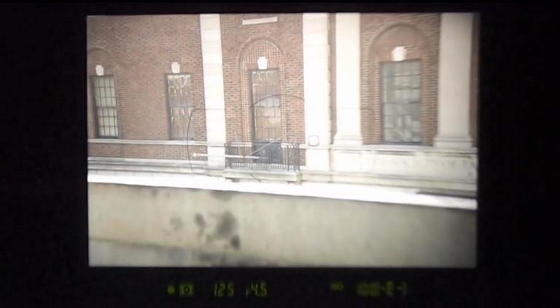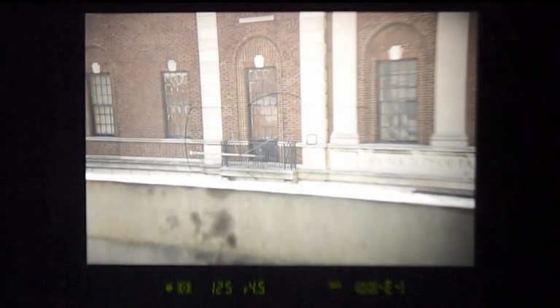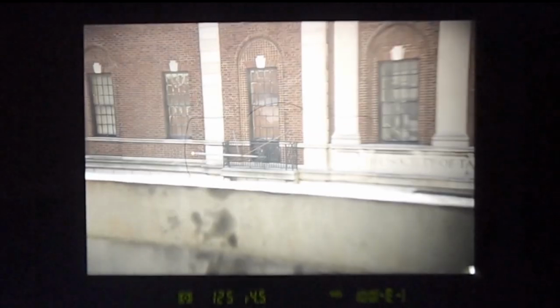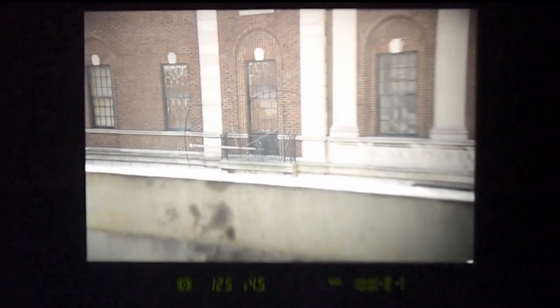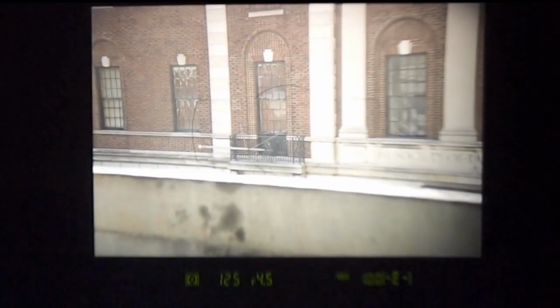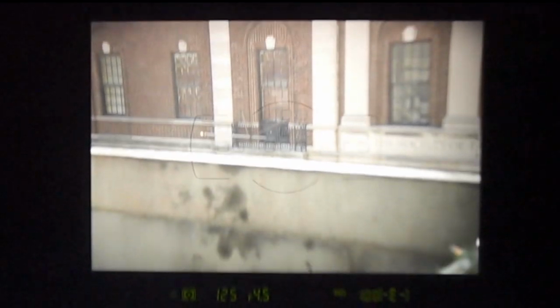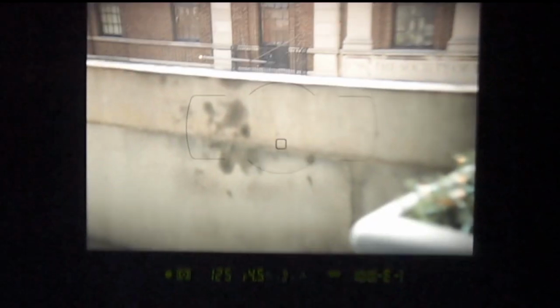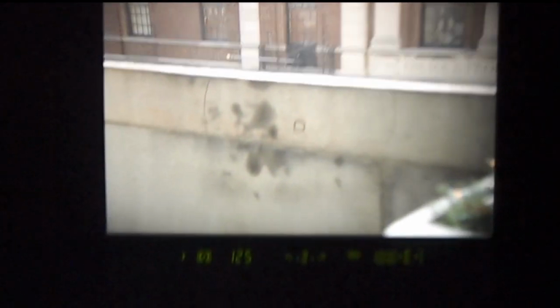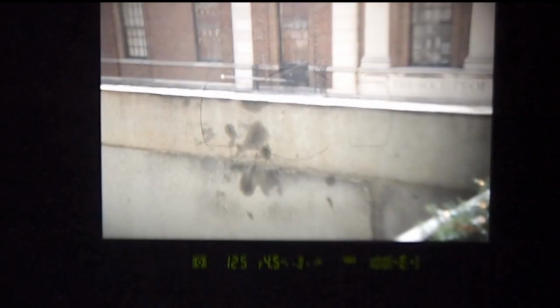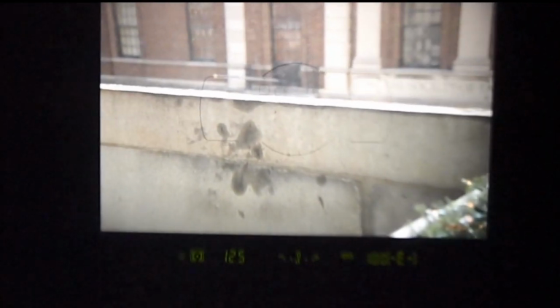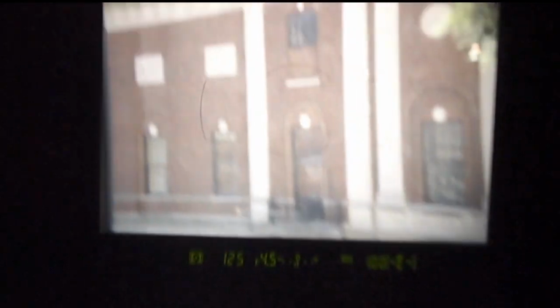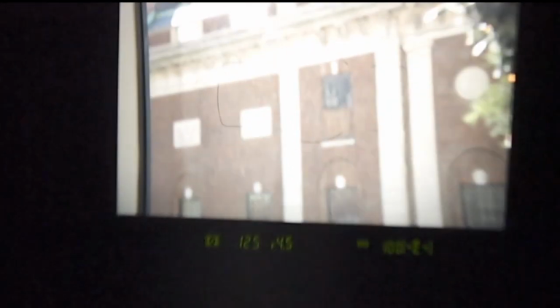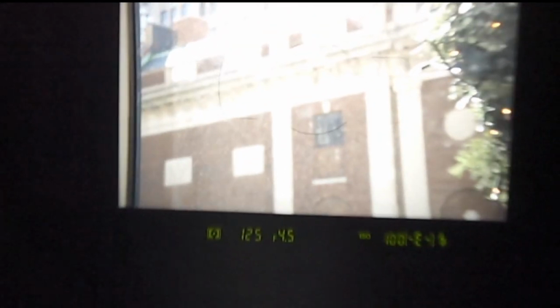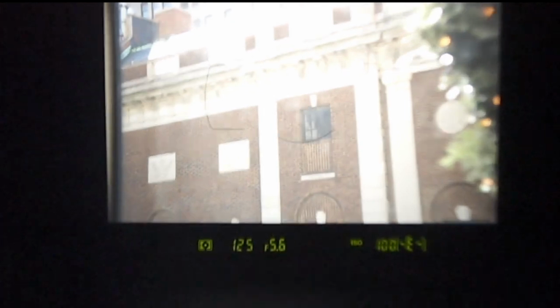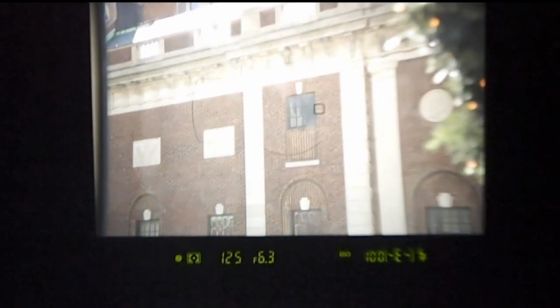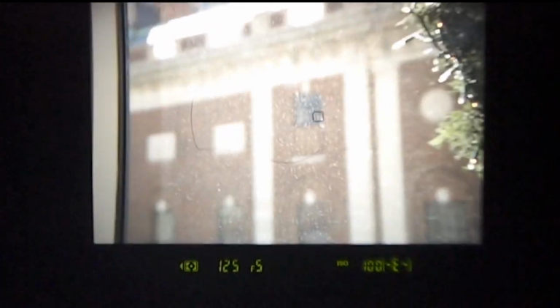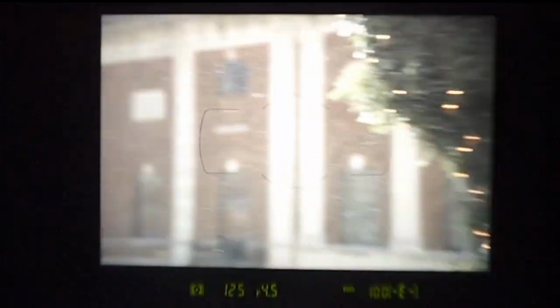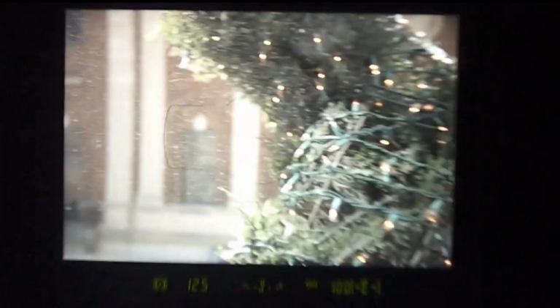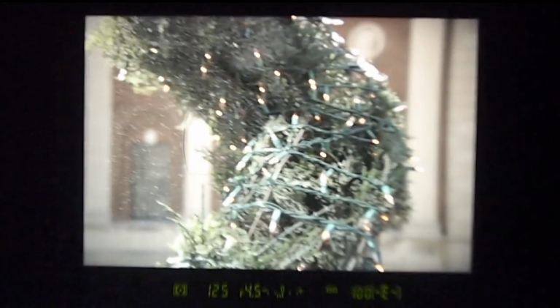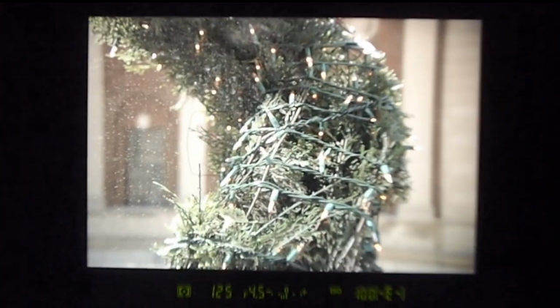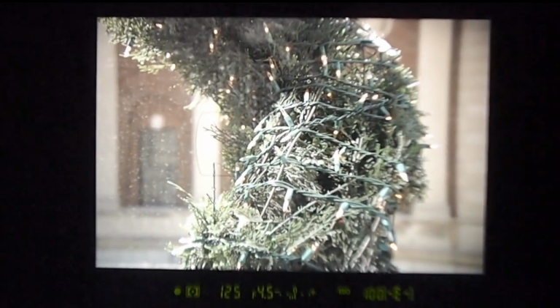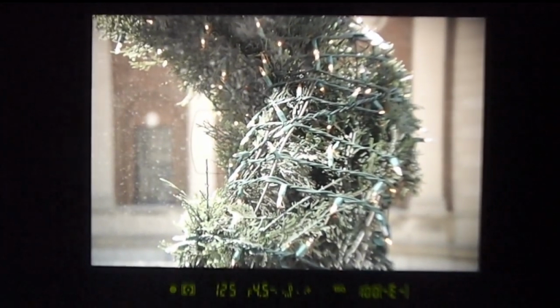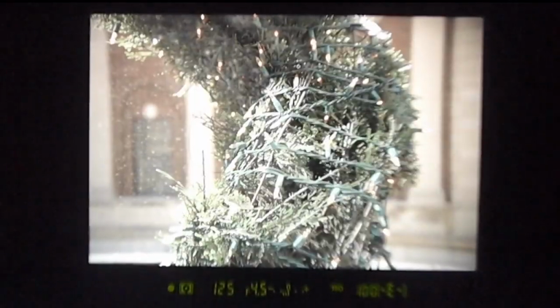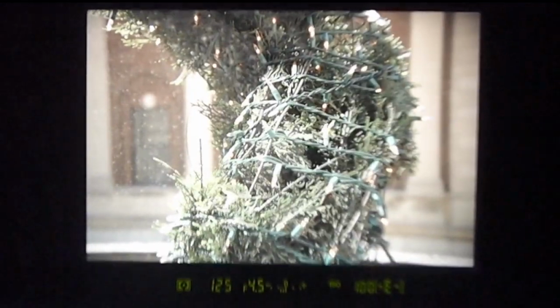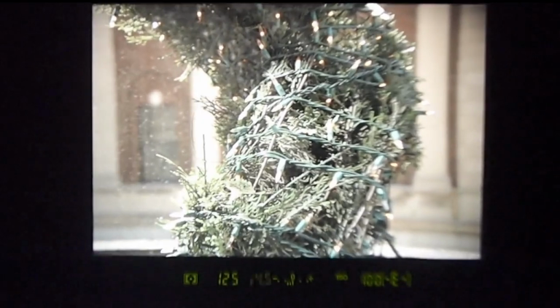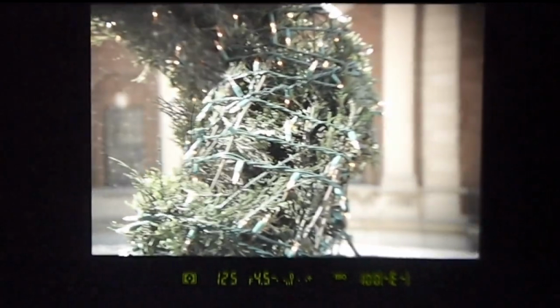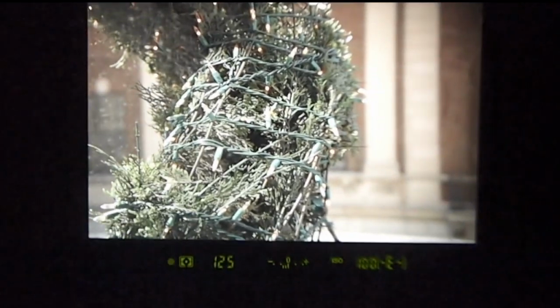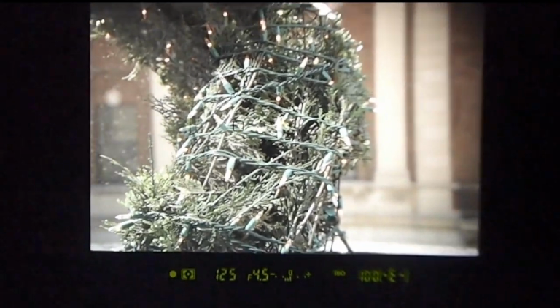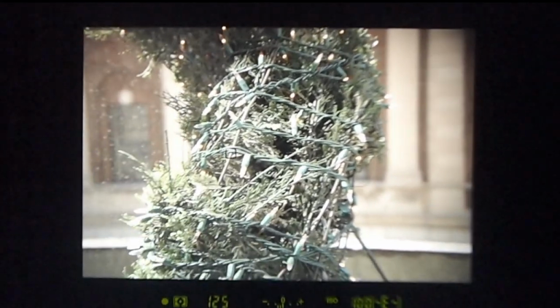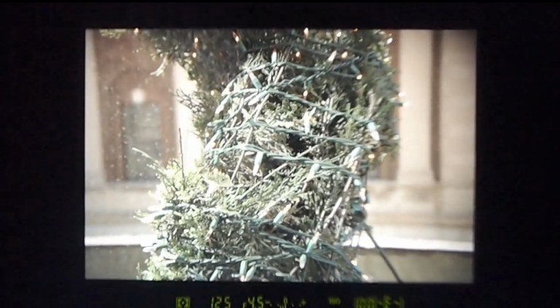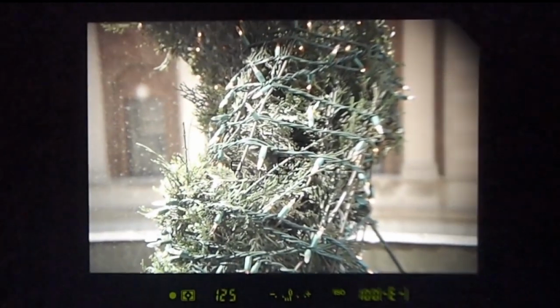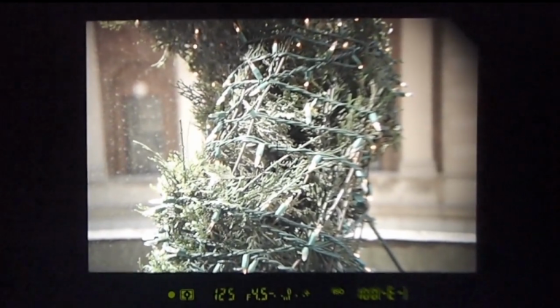Through that viewfinder, you can see the advanced 39-point AF system at work, which is similar to the one found in the D300S, as well as keep track of important exposure details. And compared to similar resolution APS-C SLRs, the image appears much larger, without a tunnel vision effect.